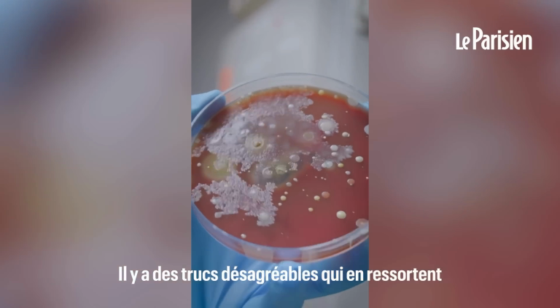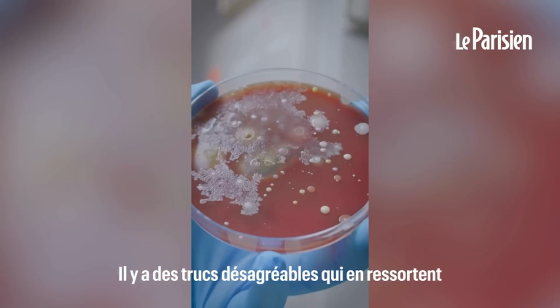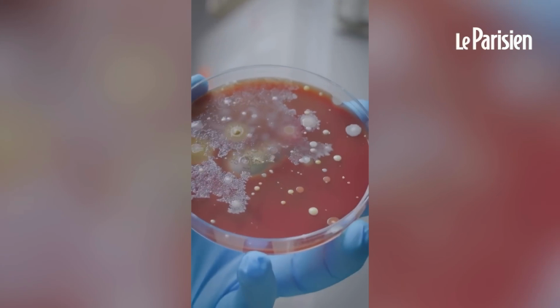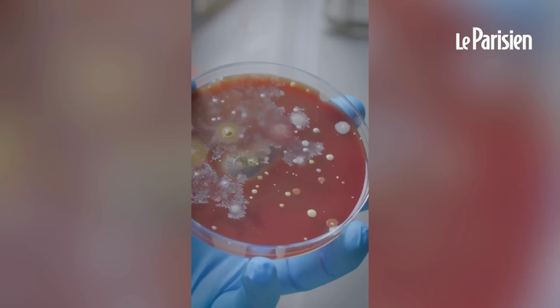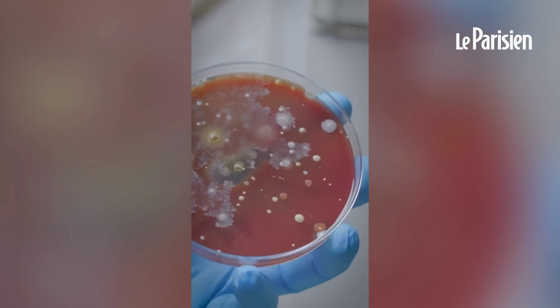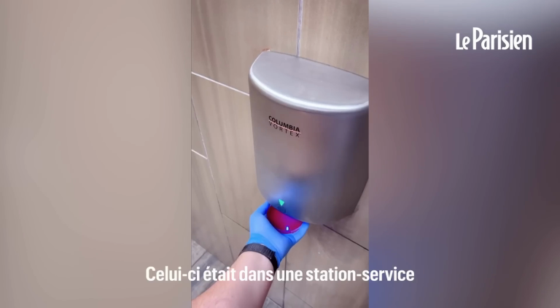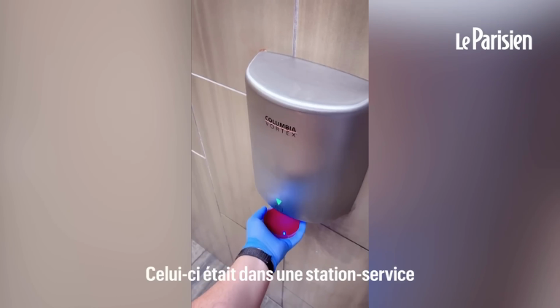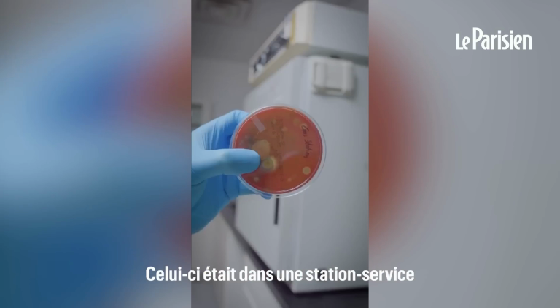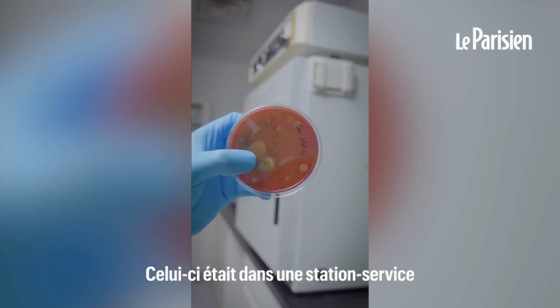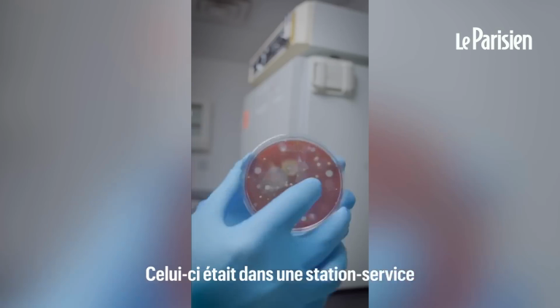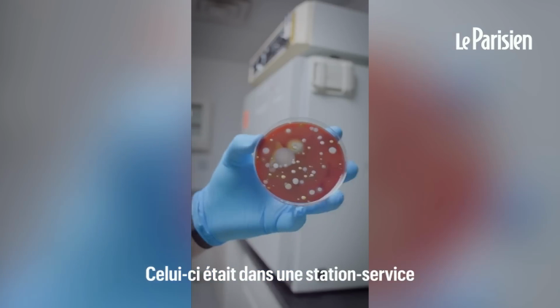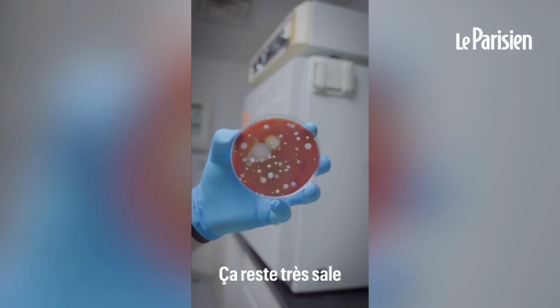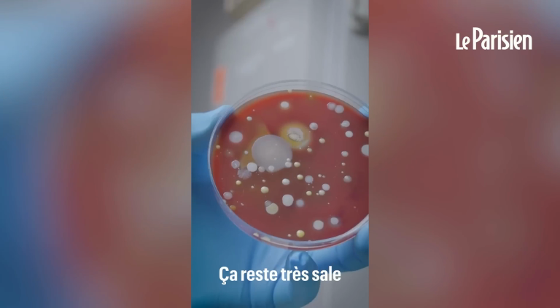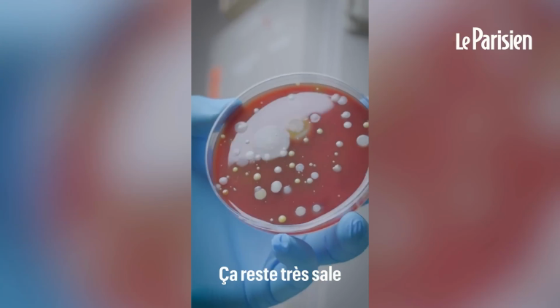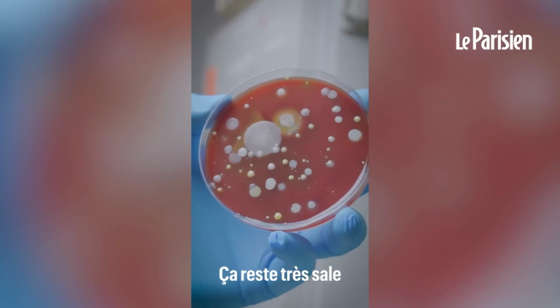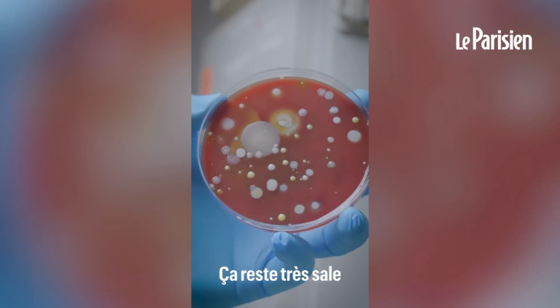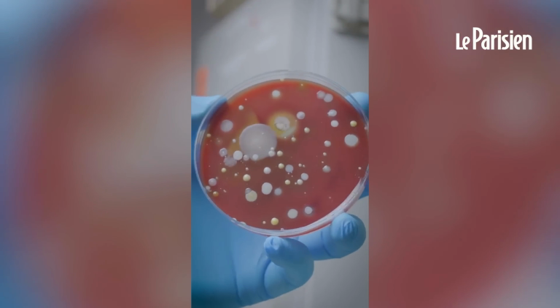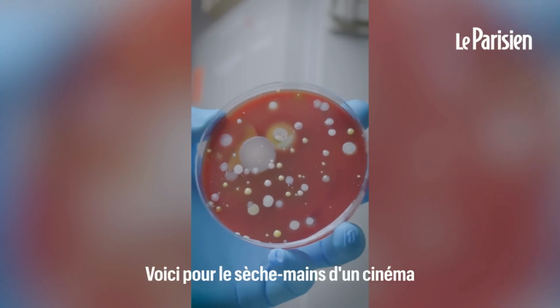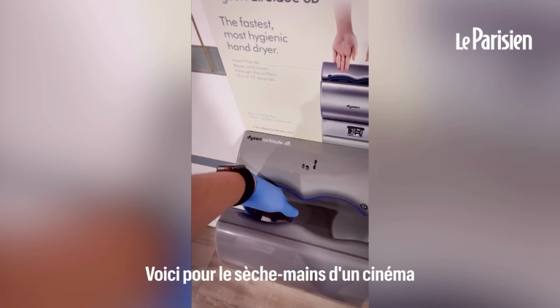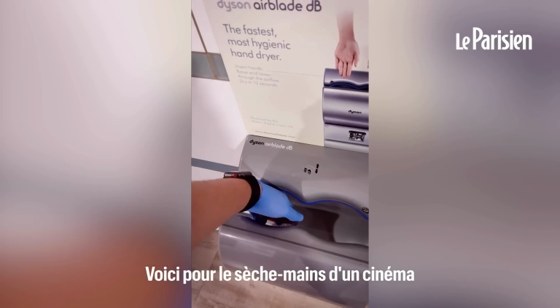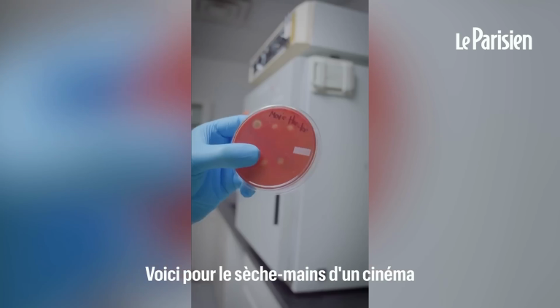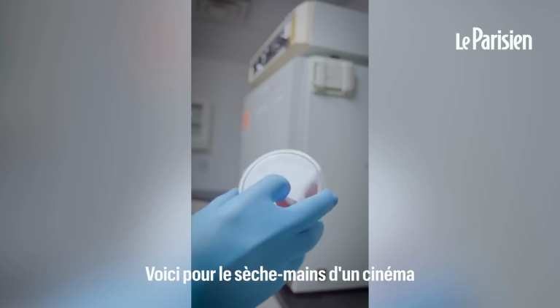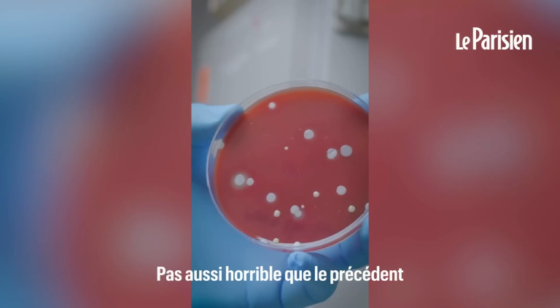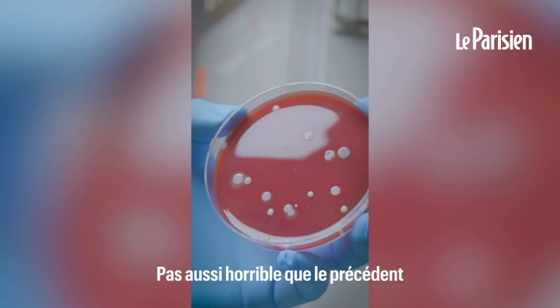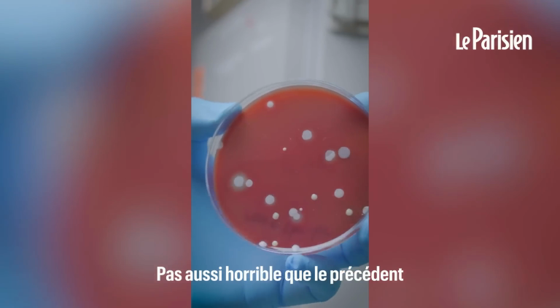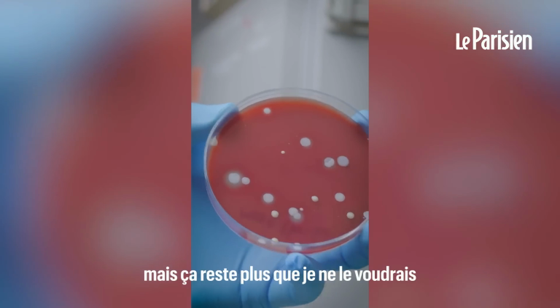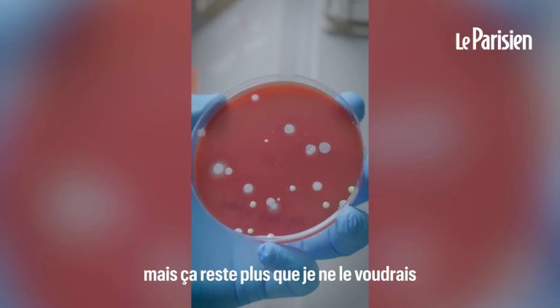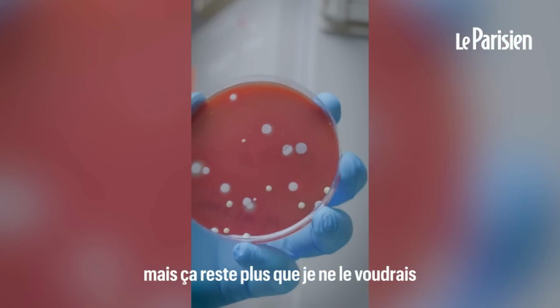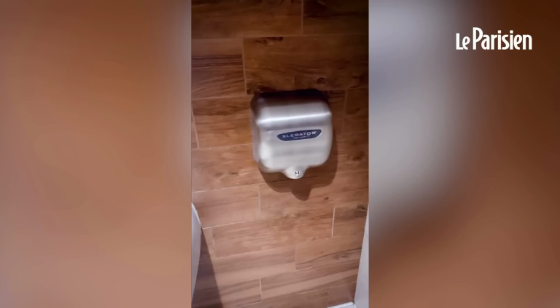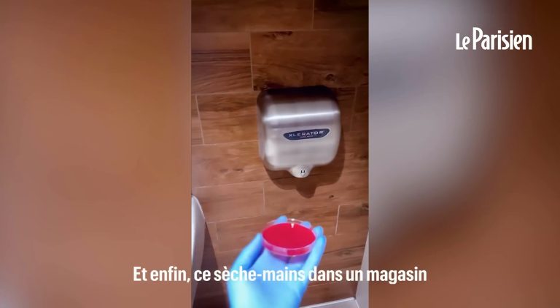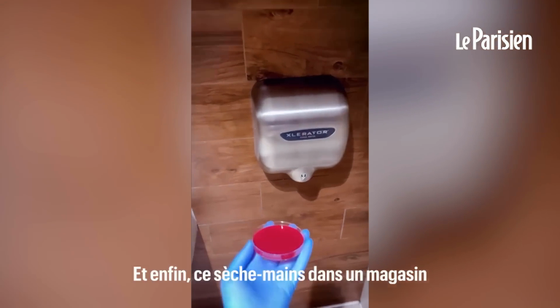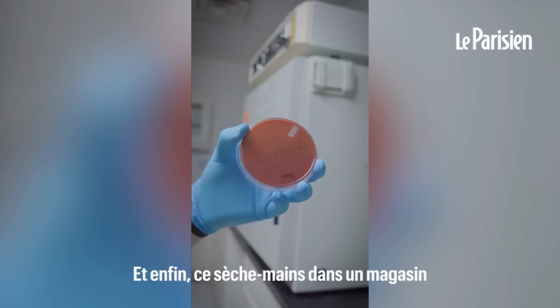This one's at a gas station — still pretty nasty. Here's the hand dryer at a movie theater: not as bad as the last one, but still more than I would like.